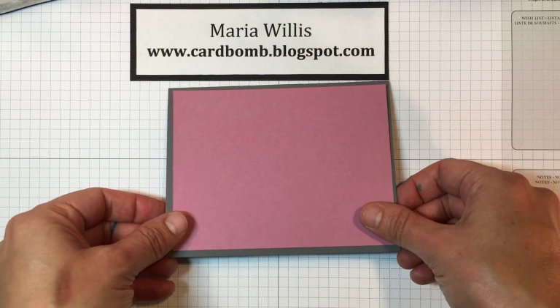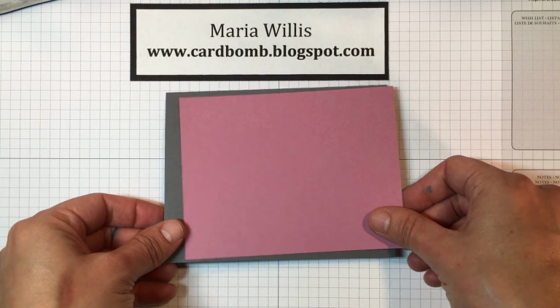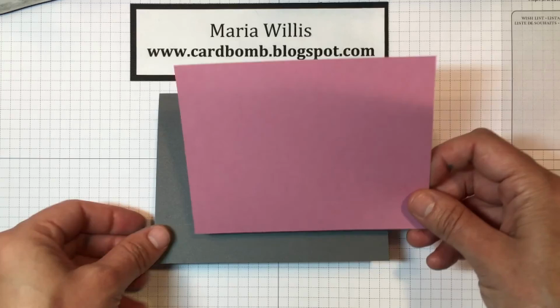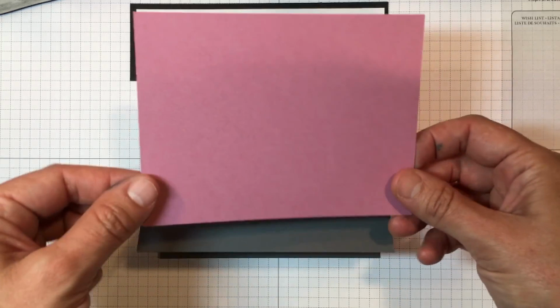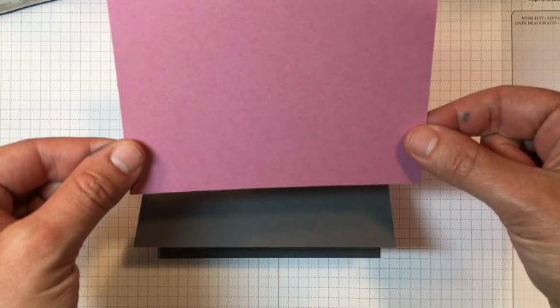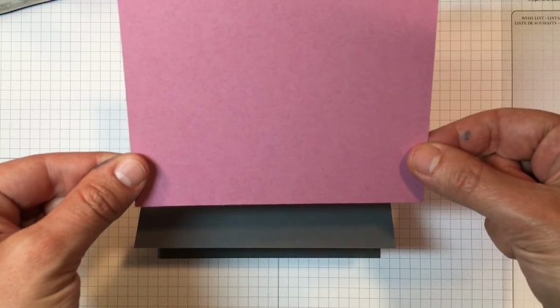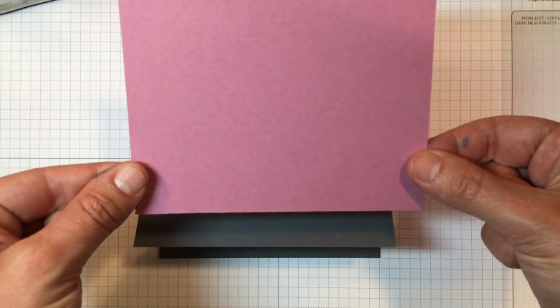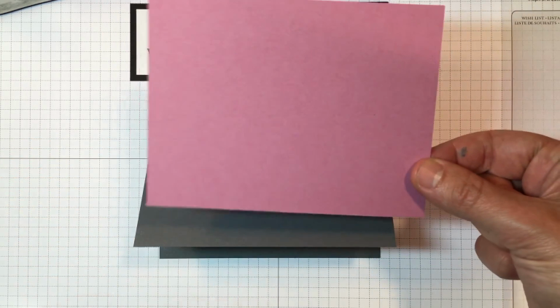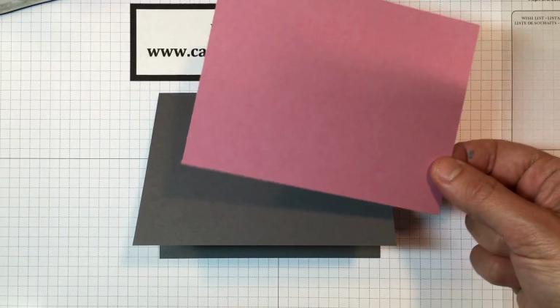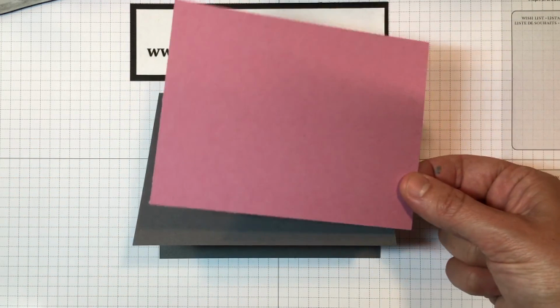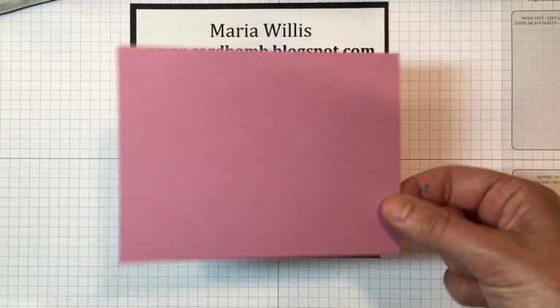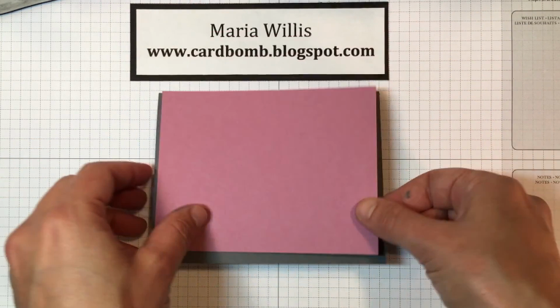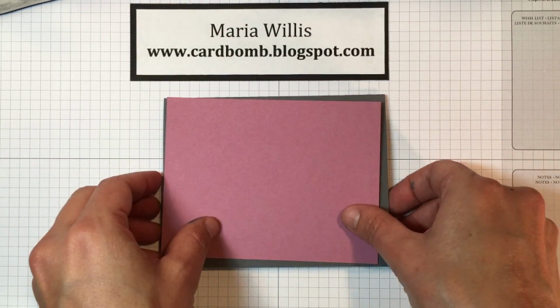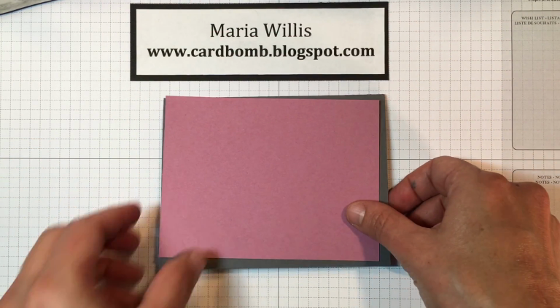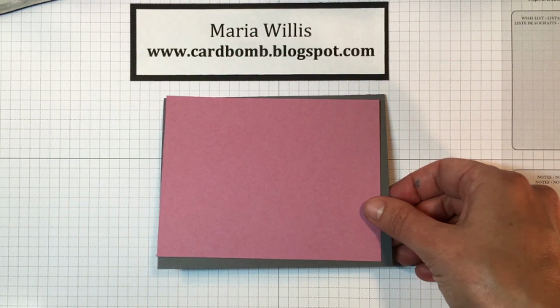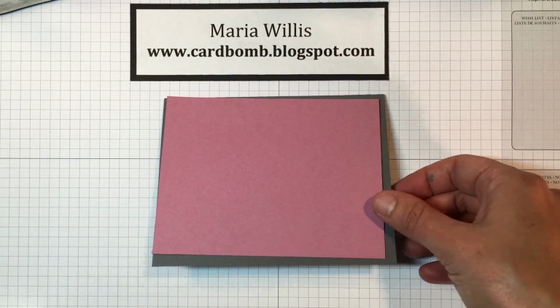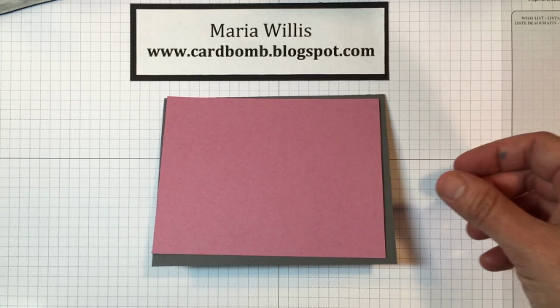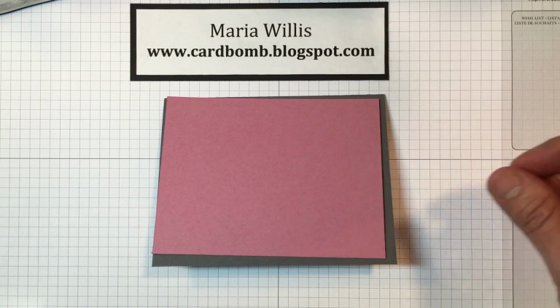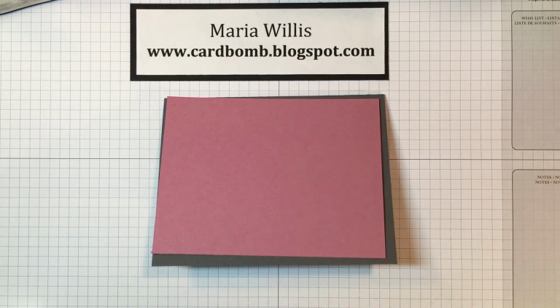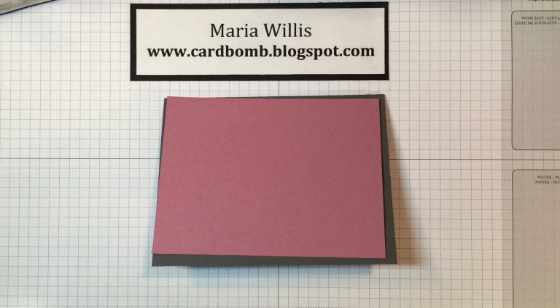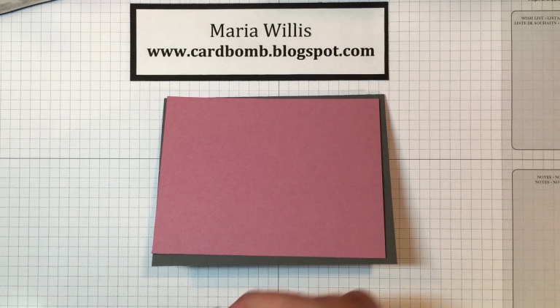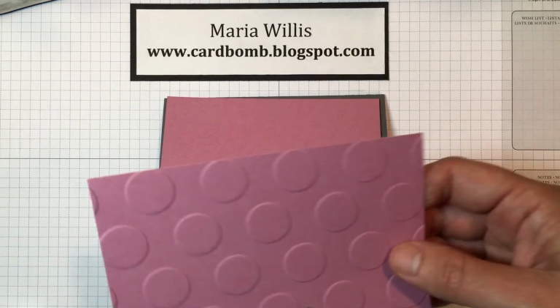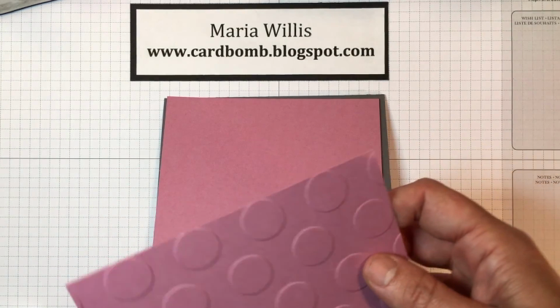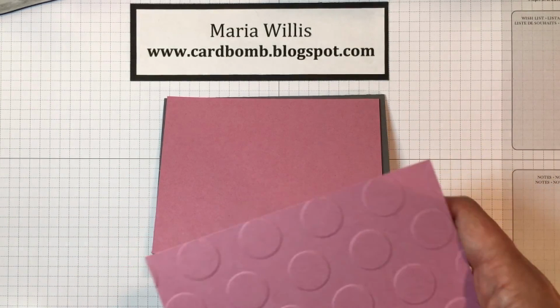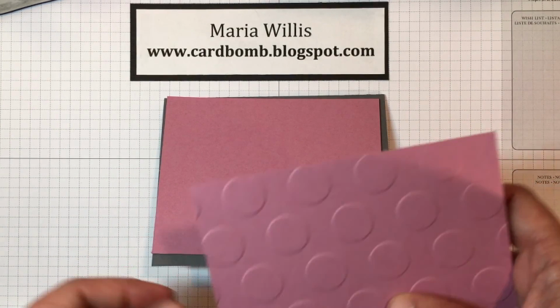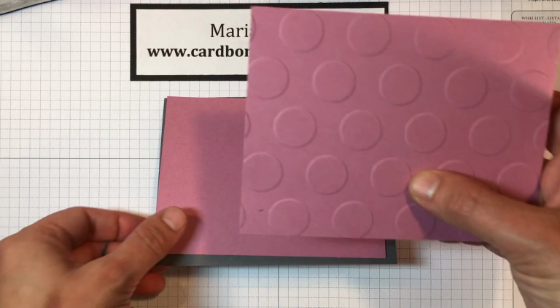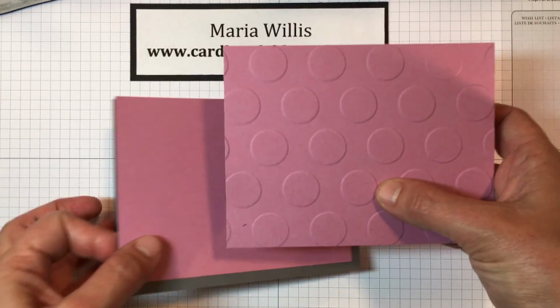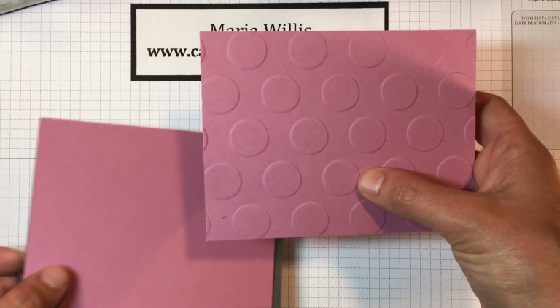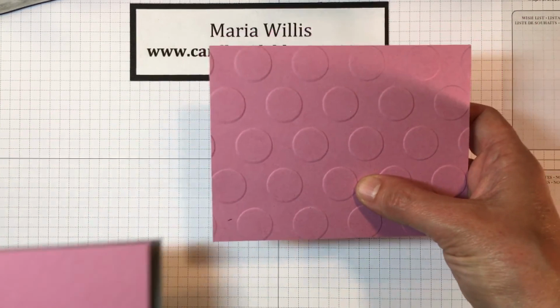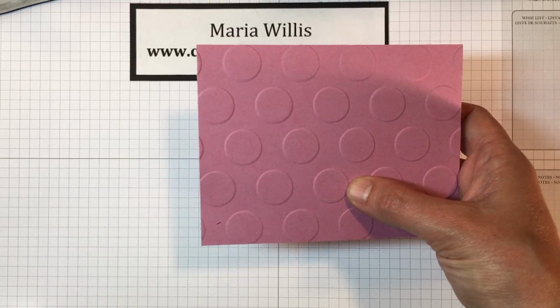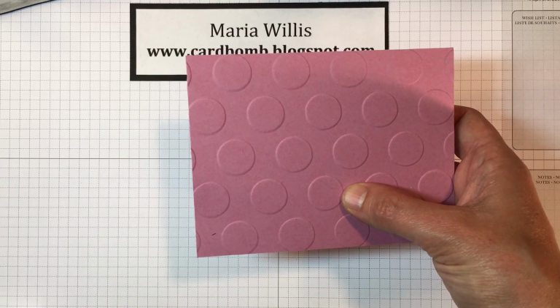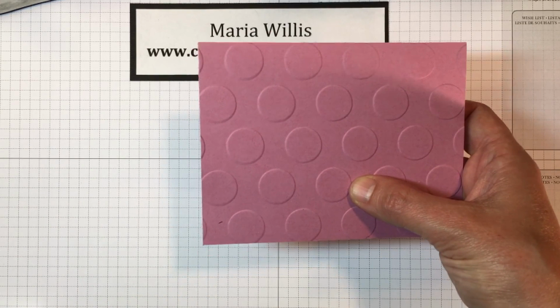The first thing you're going to do is run this Sweet Sugar Plum through the Big Shot with an embossing folder — I've already gone ahead and done that. The embossing folder I picked was the large polka dots.